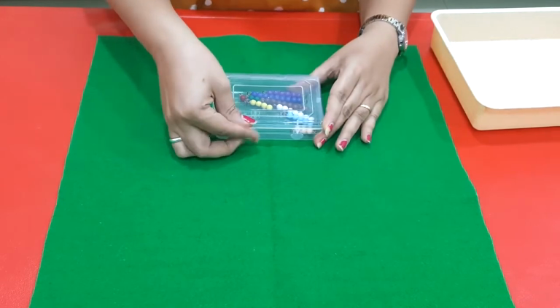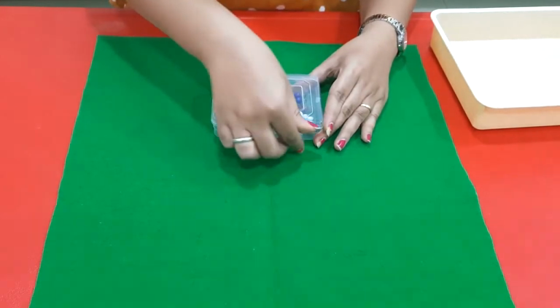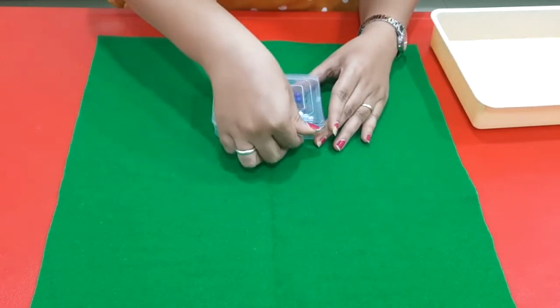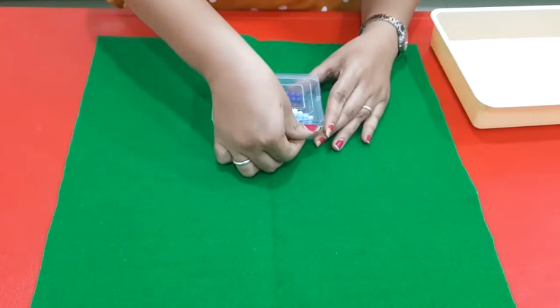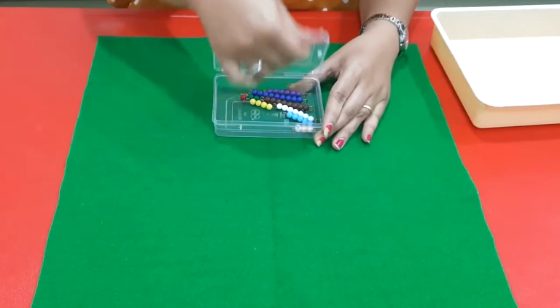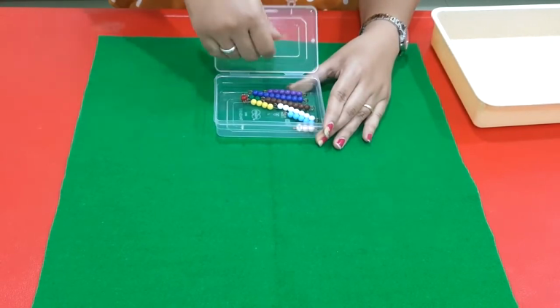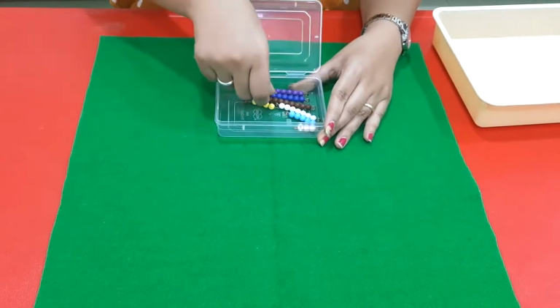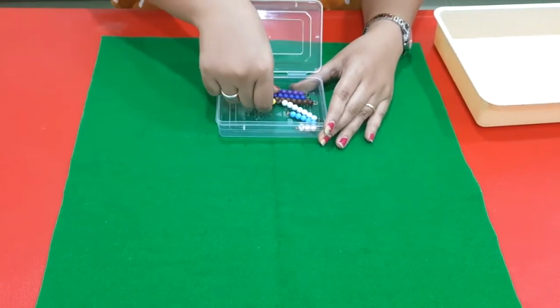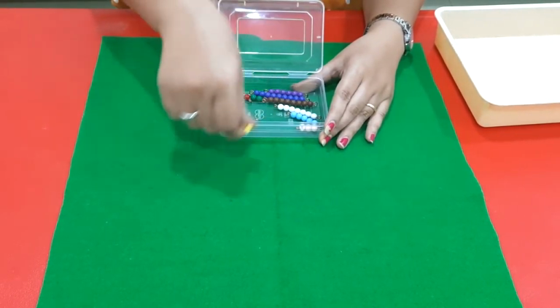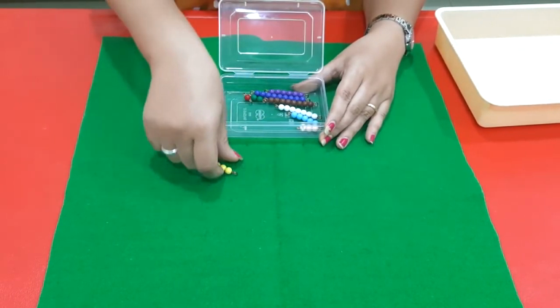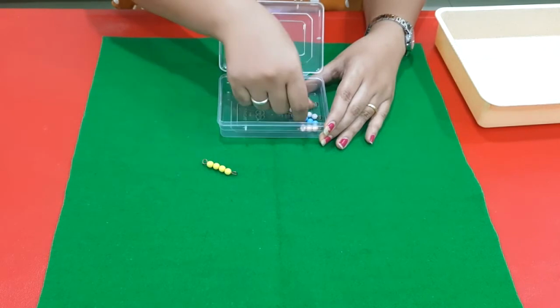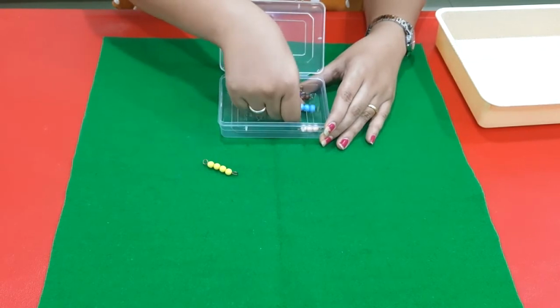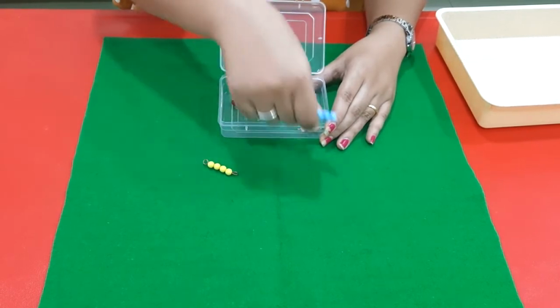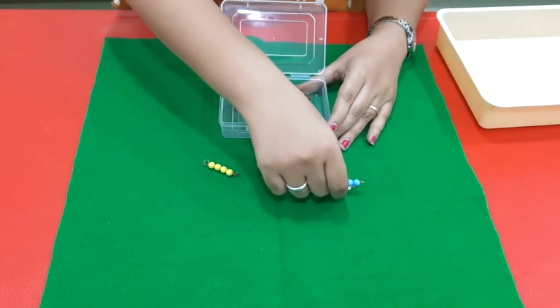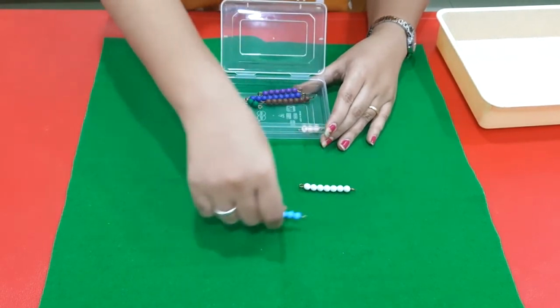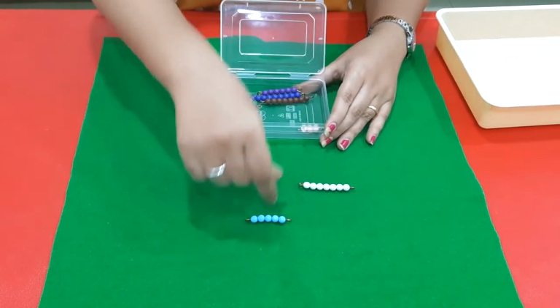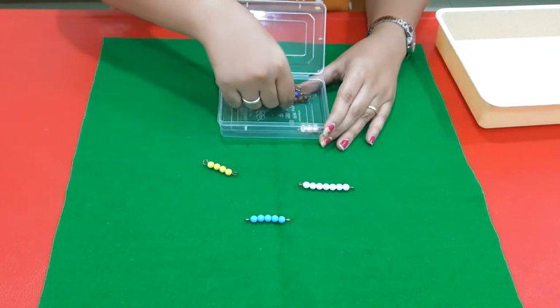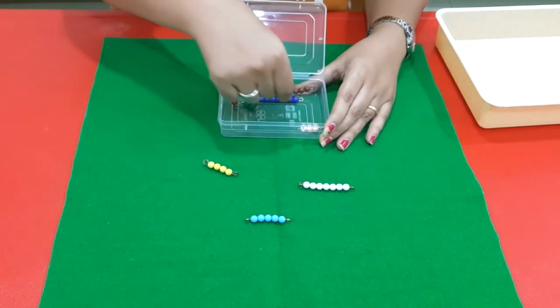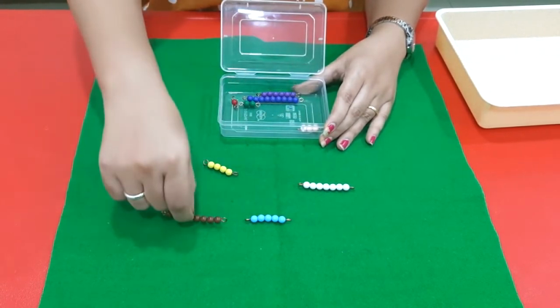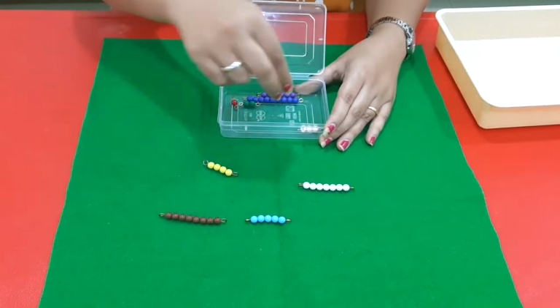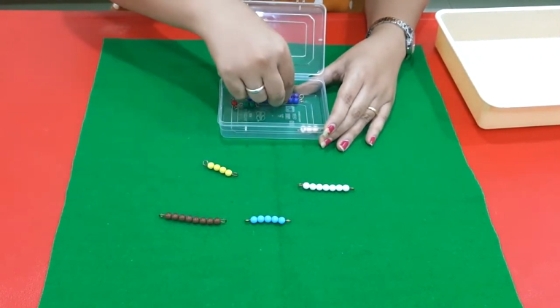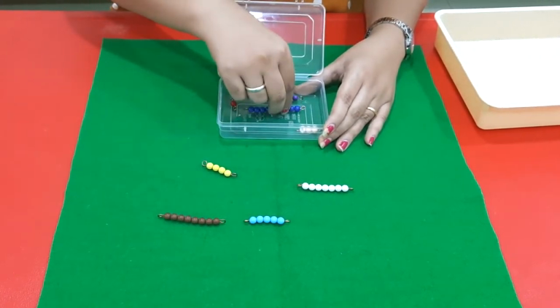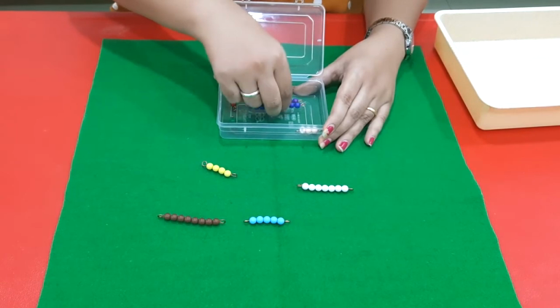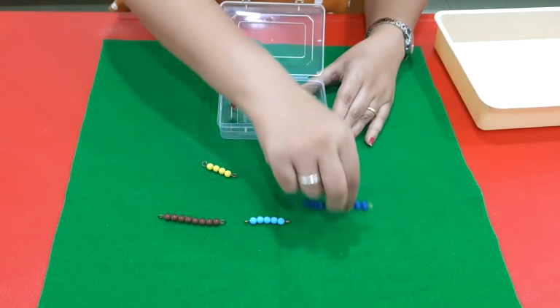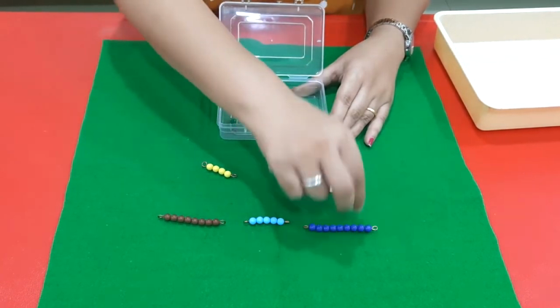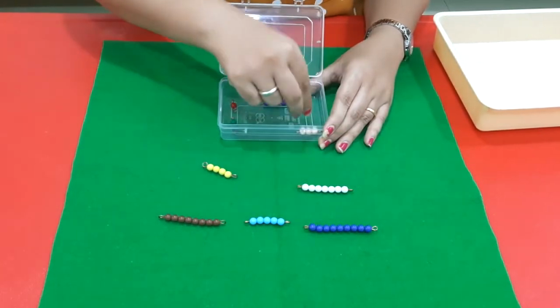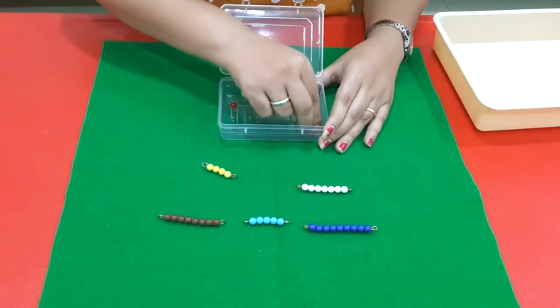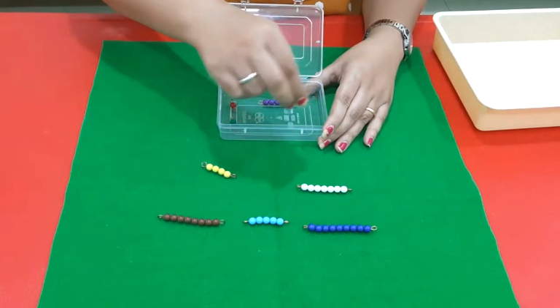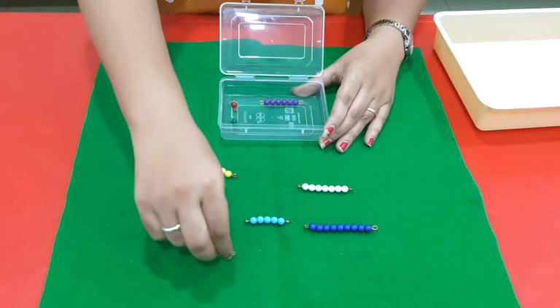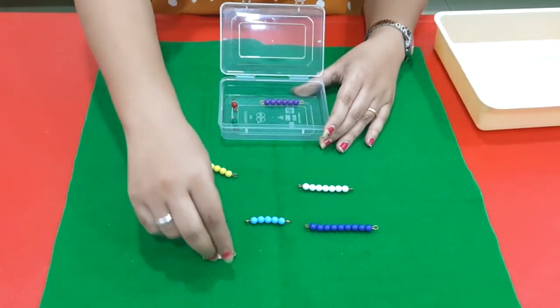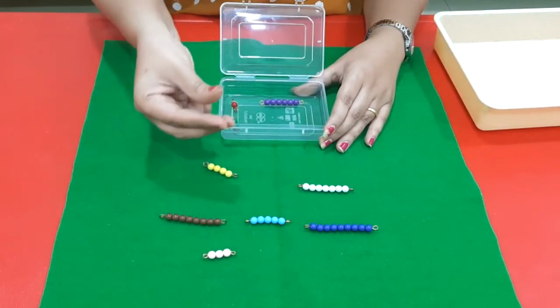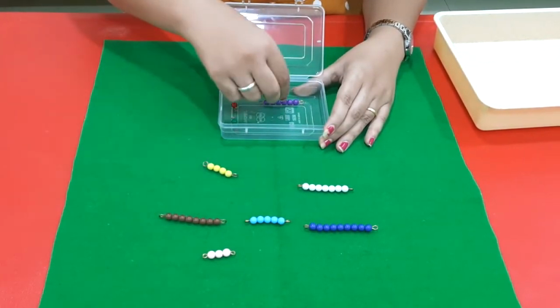First, remove all the beads and place them randomly on the mat. When you are removing them from the box, please use your two fingers and the thumb.